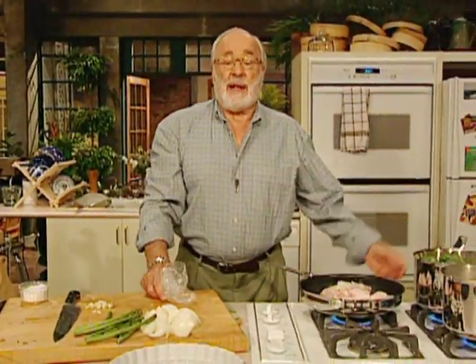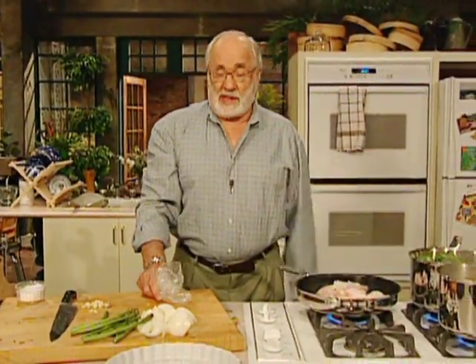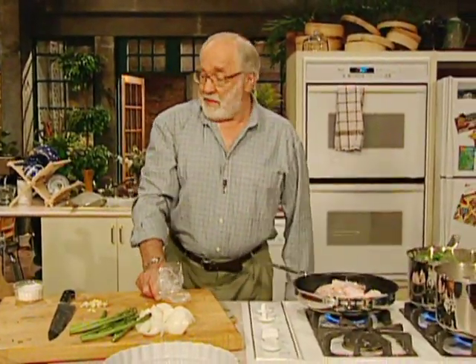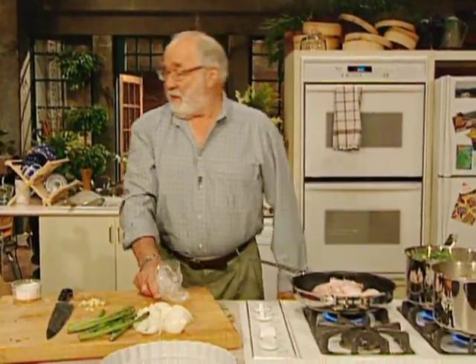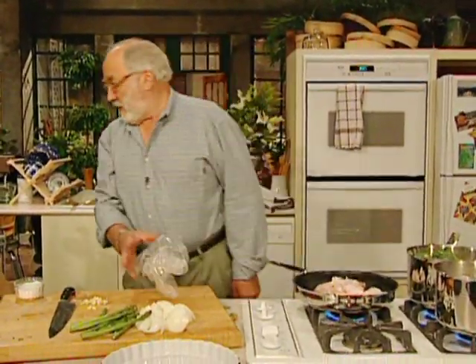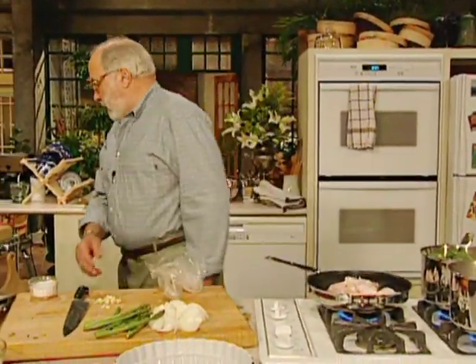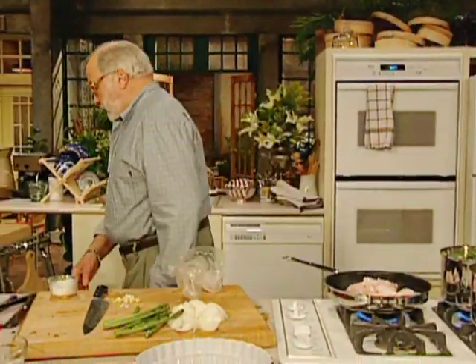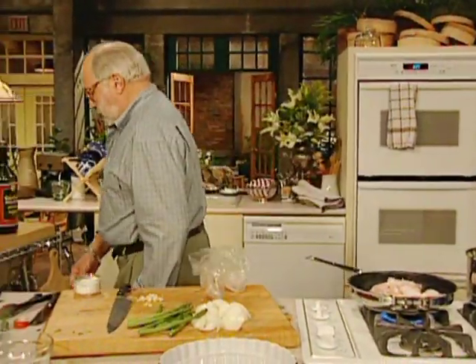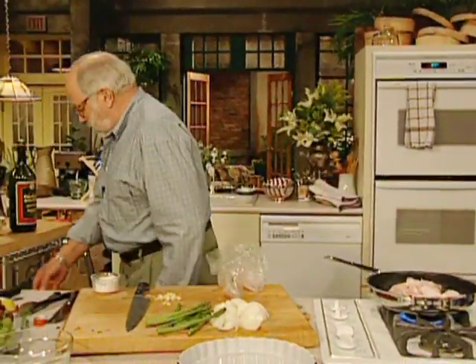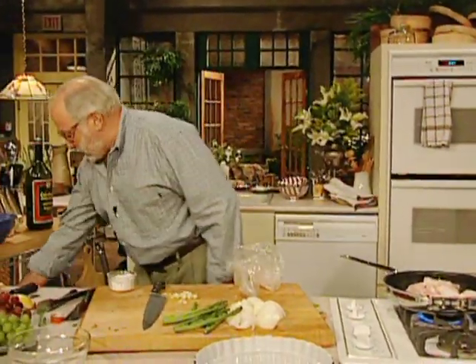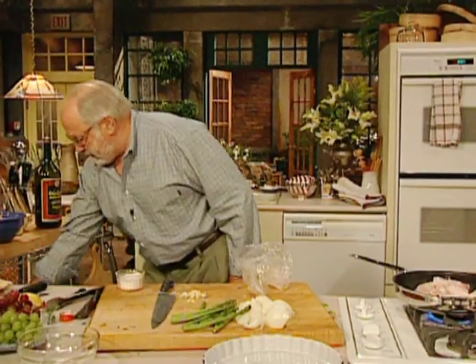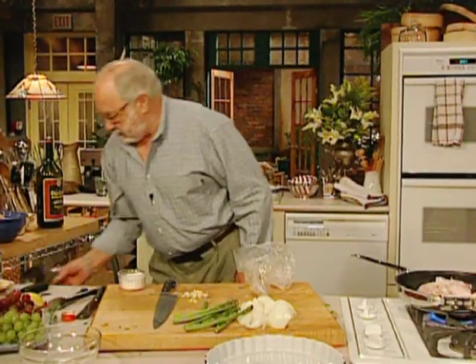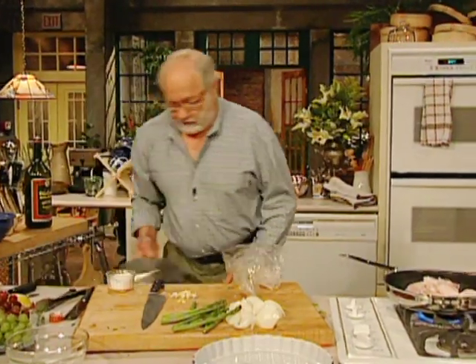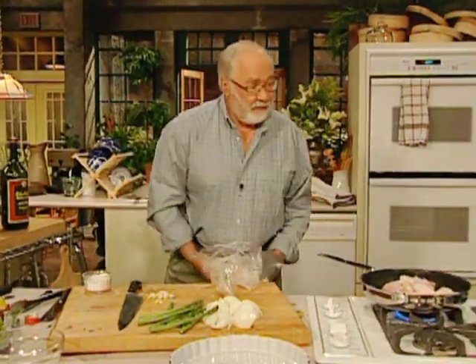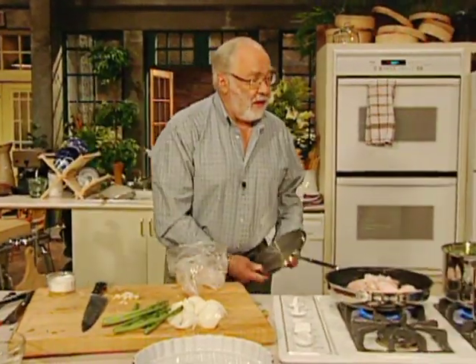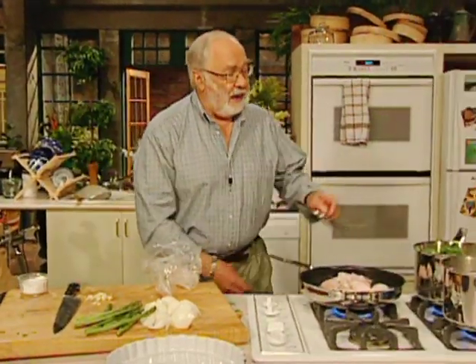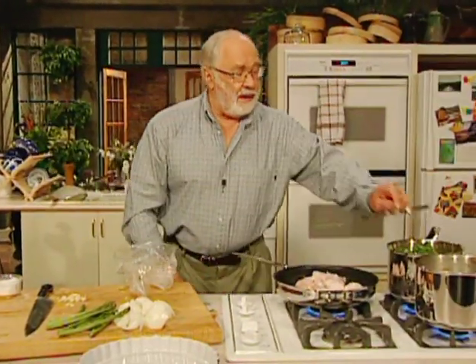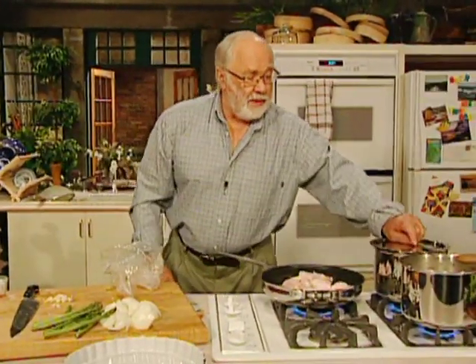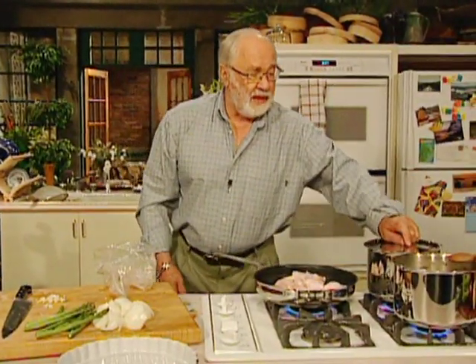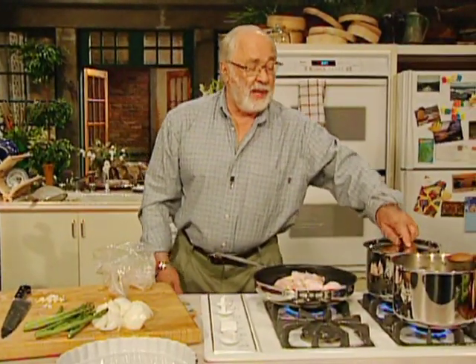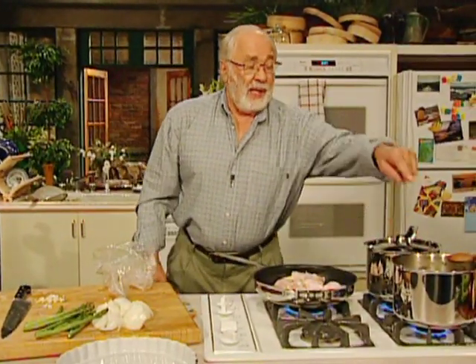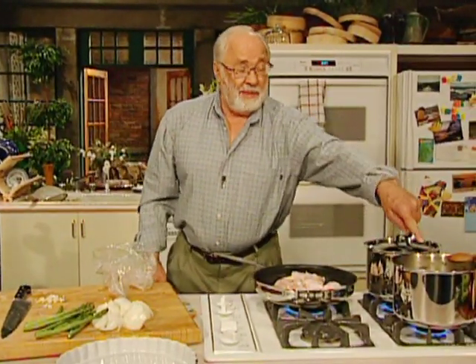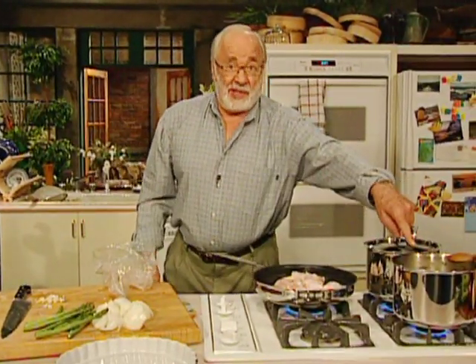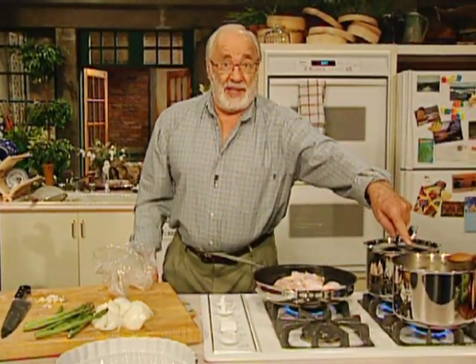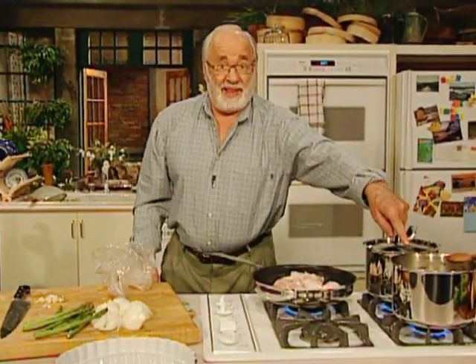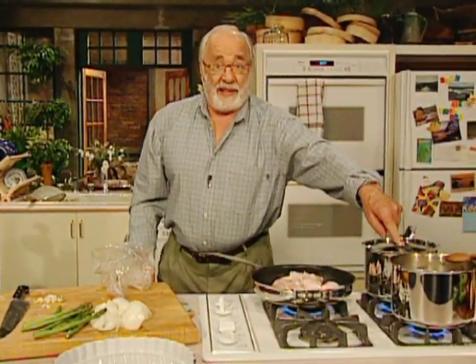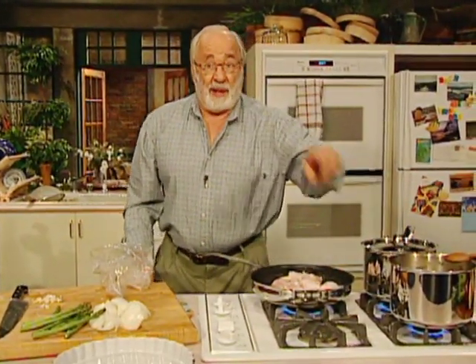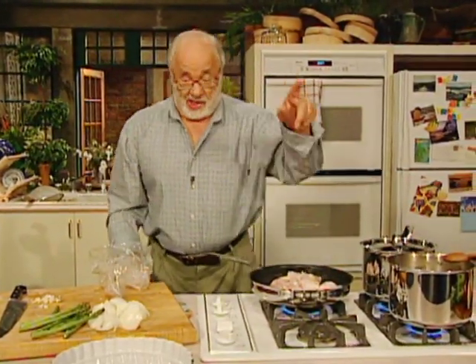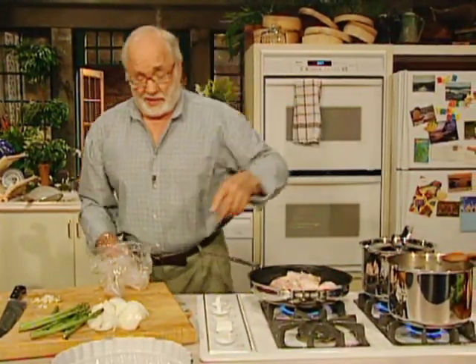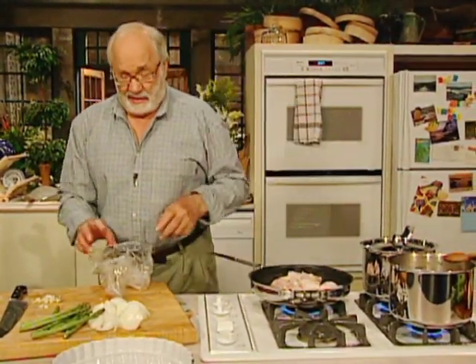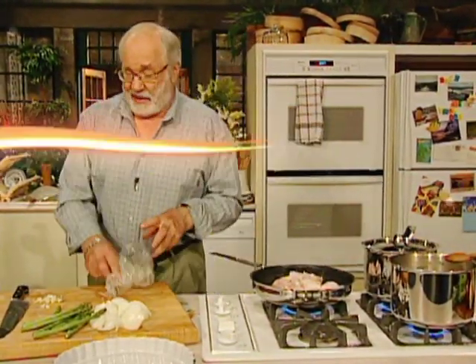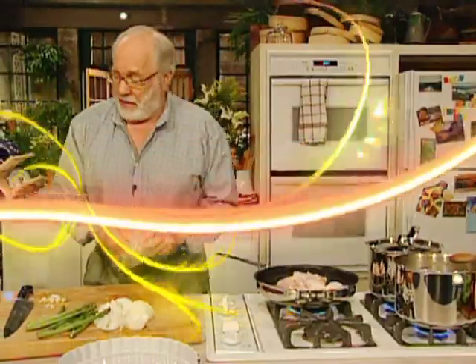Turn the fire up, let it simmer away. Put the lid on until it boils. And there you go — it will turn into that. I'll show you what to do with that in a minute.